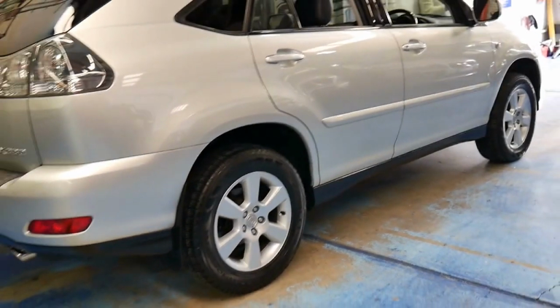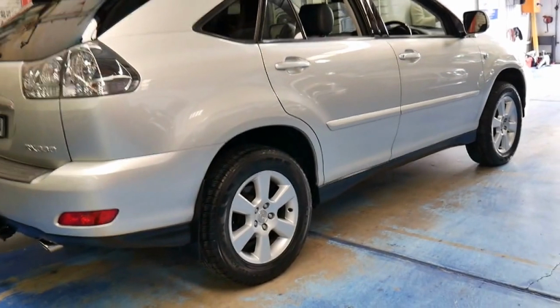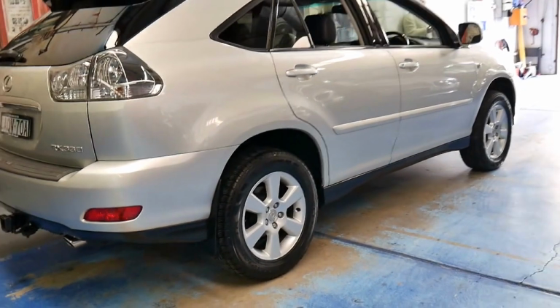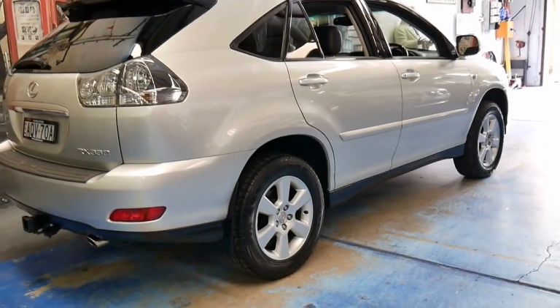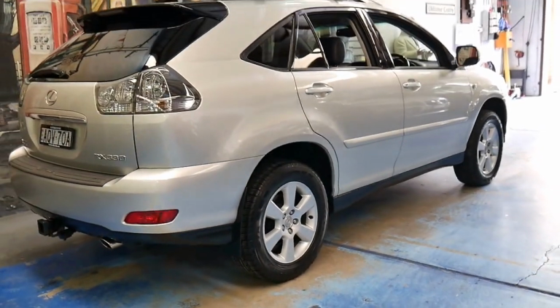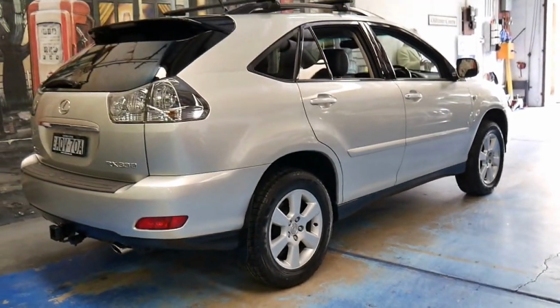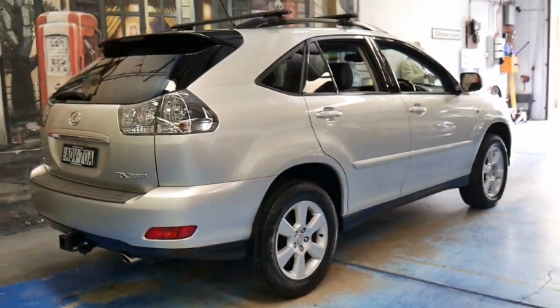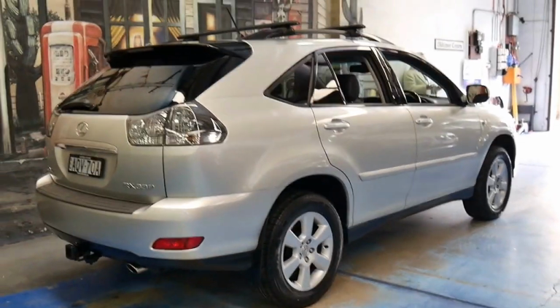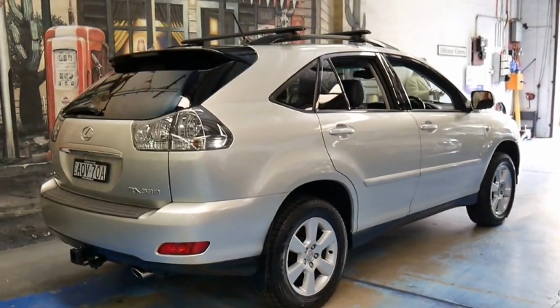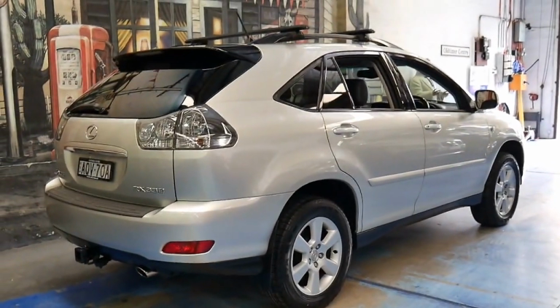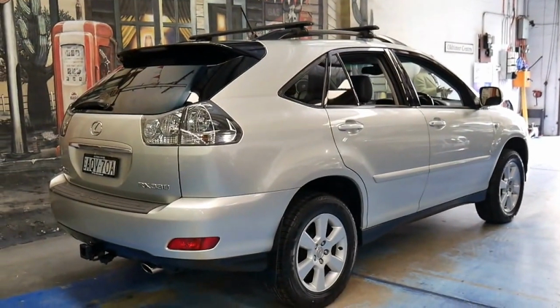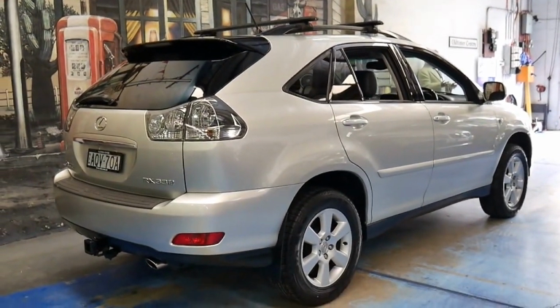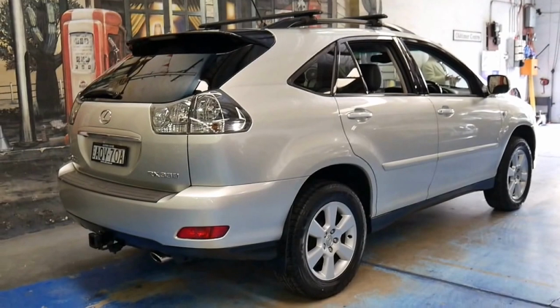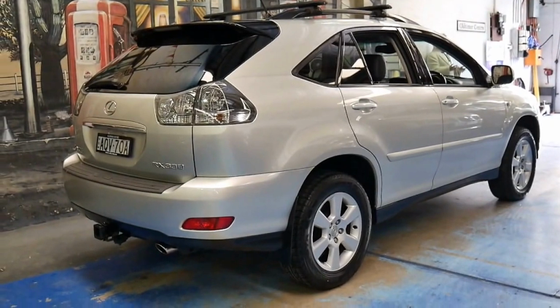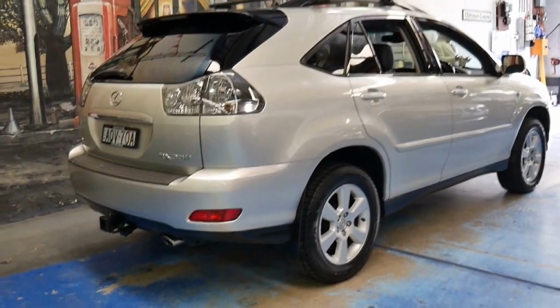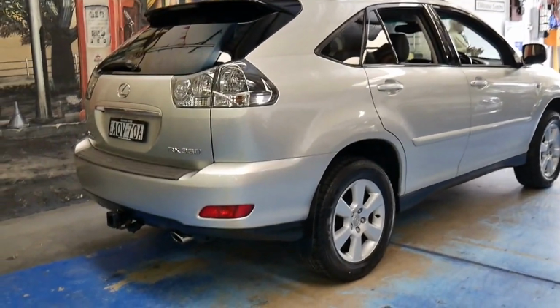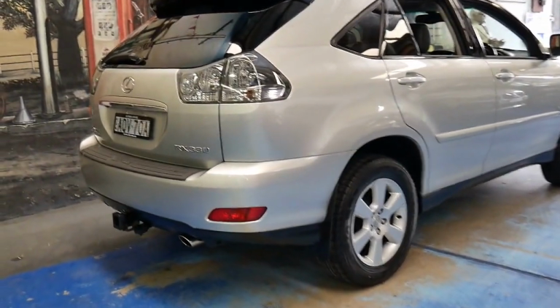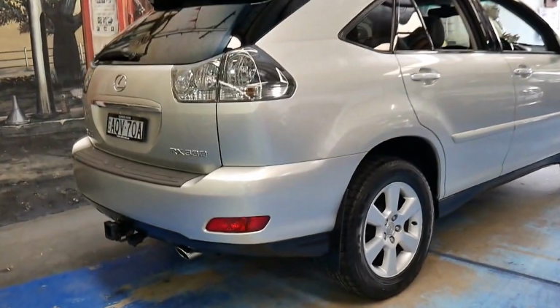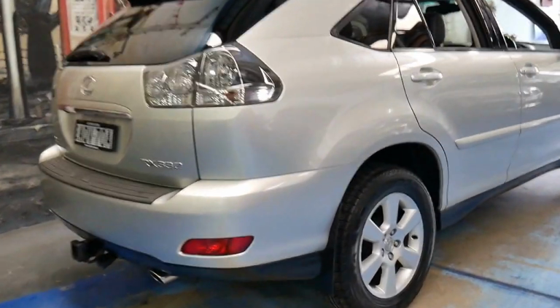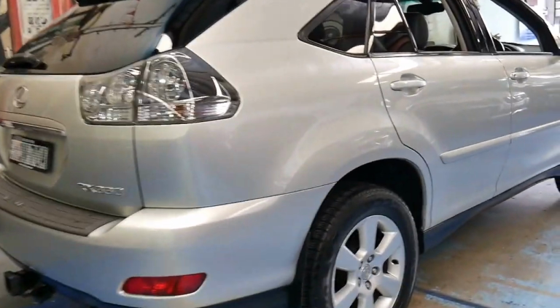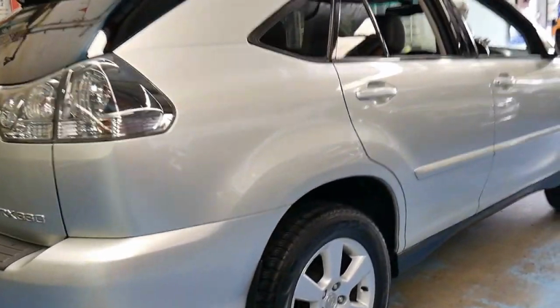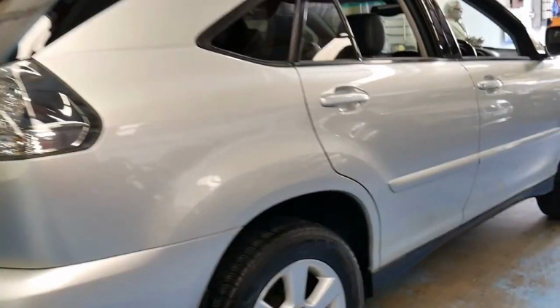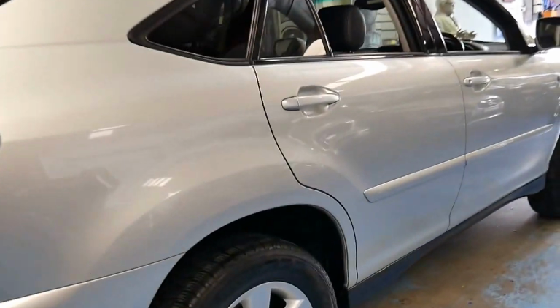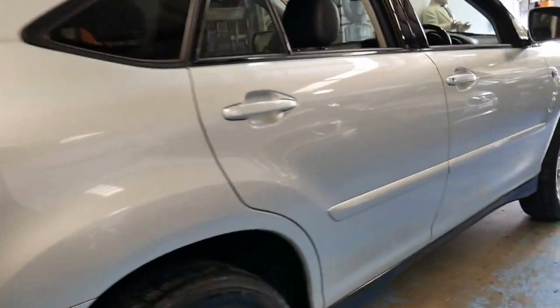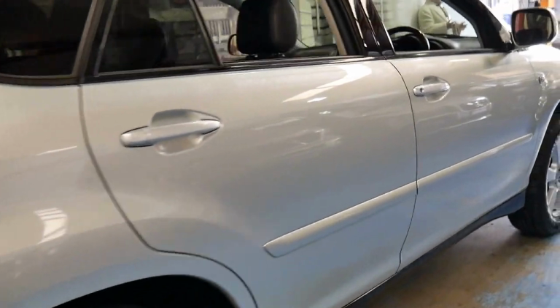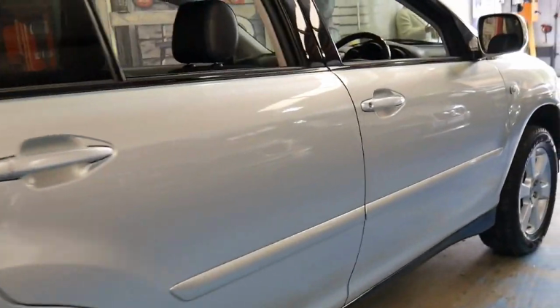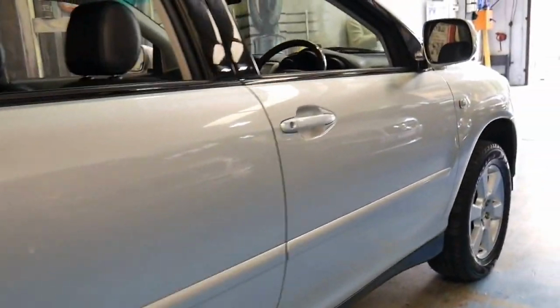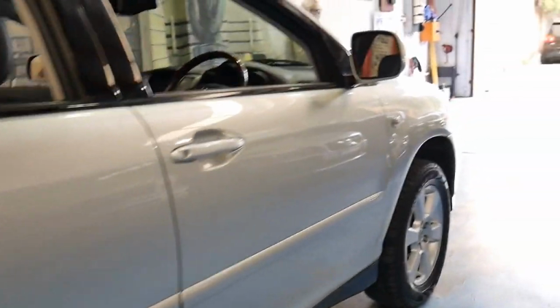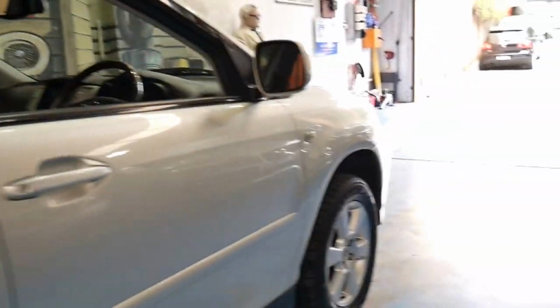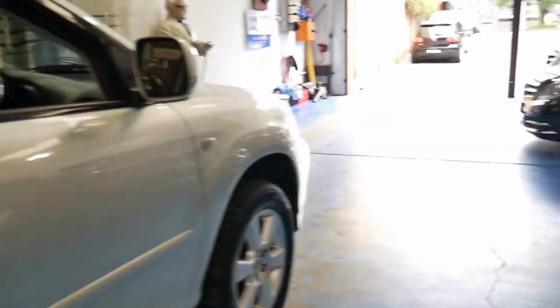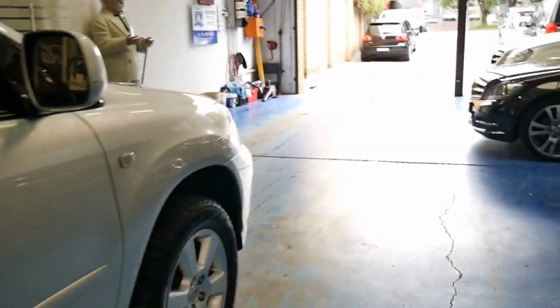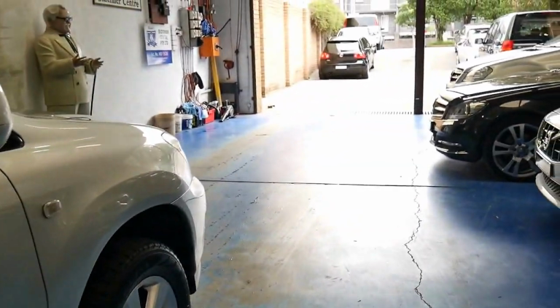So if you've been looking for a car for around $15,000 and you've been looking at the Lexus RX series, please come and have a look at this car. I certainly don't think you're going to be disappointed. Thanks for taking the time to watch our video and we look forward to hearing from you.